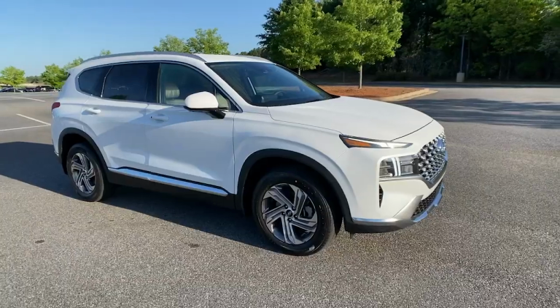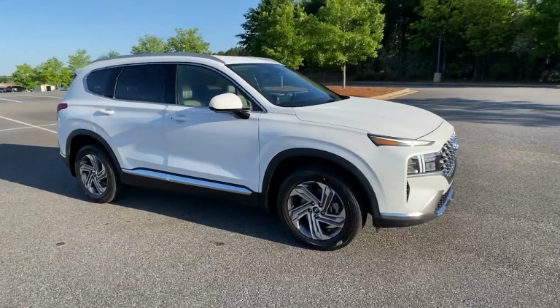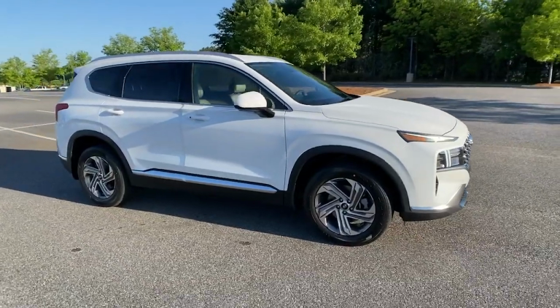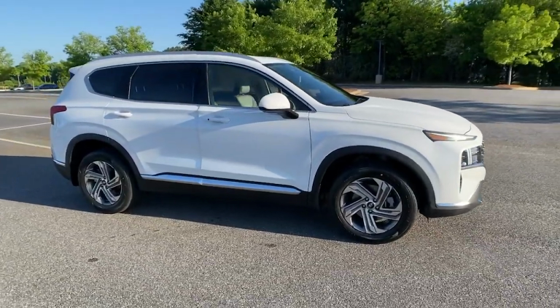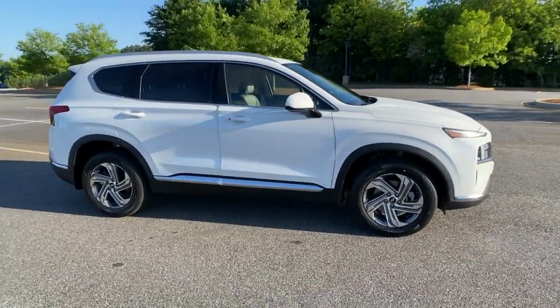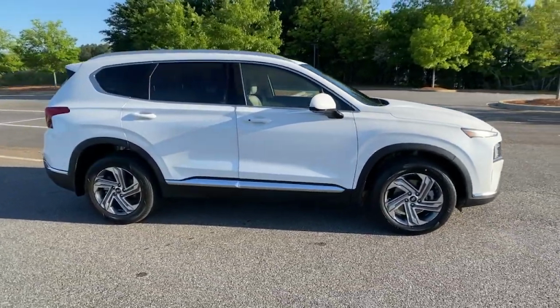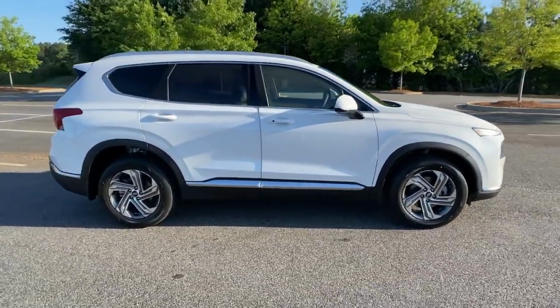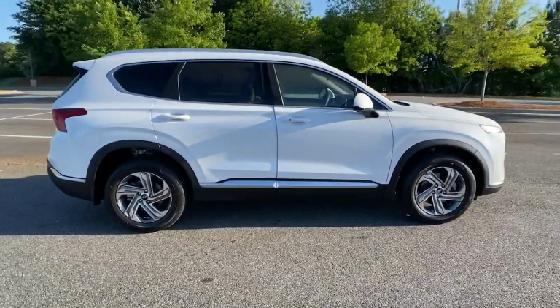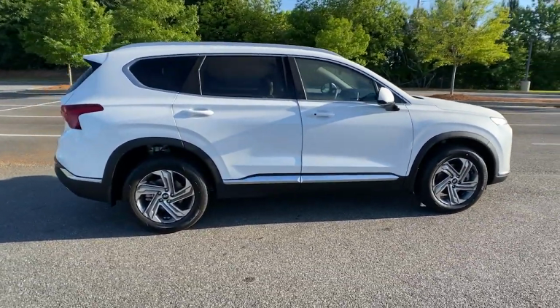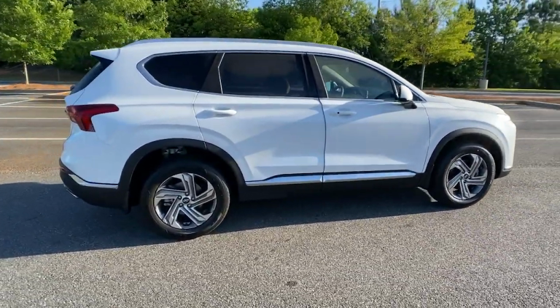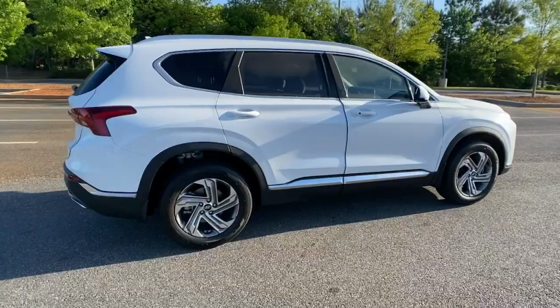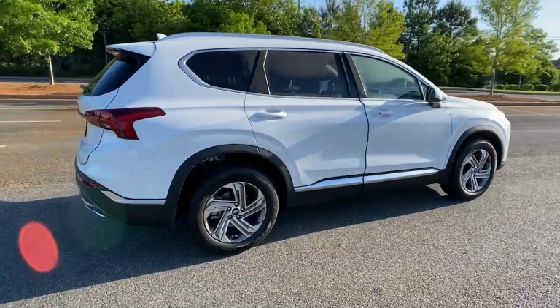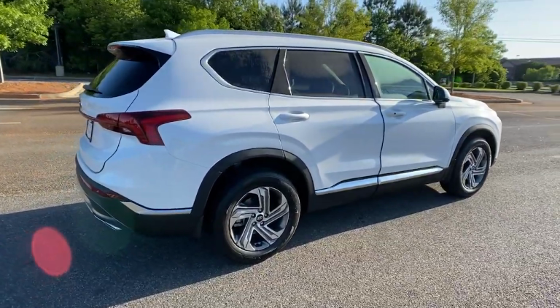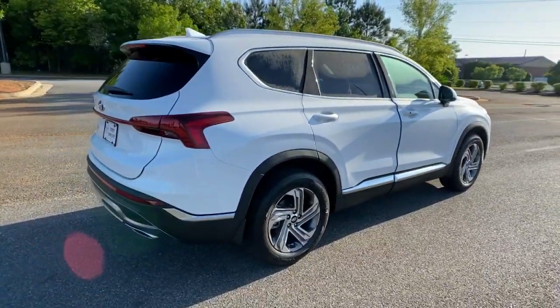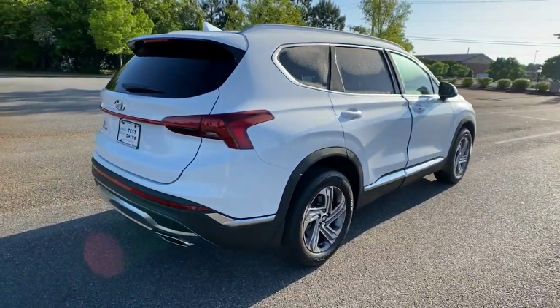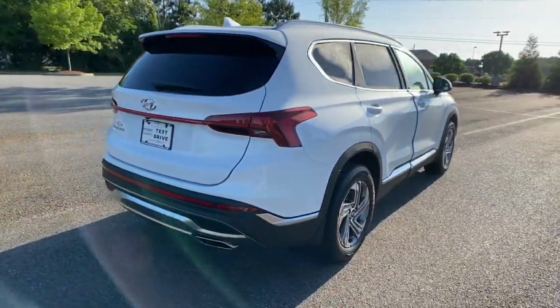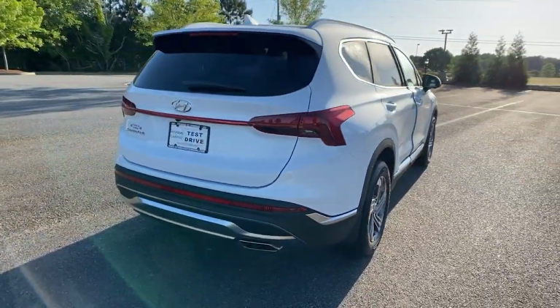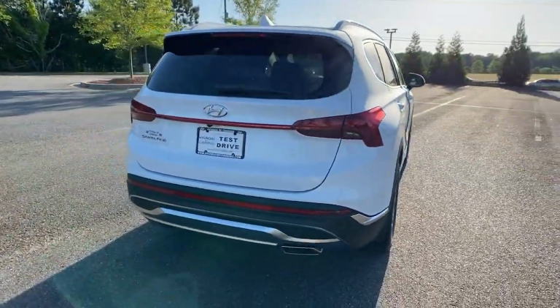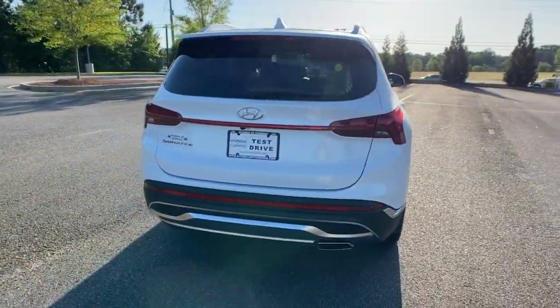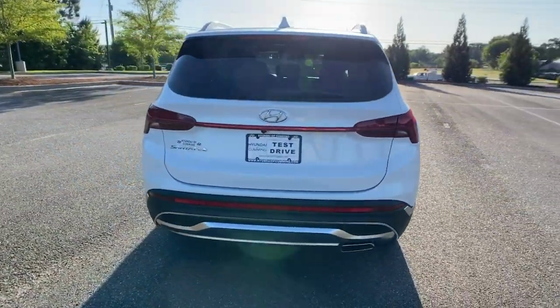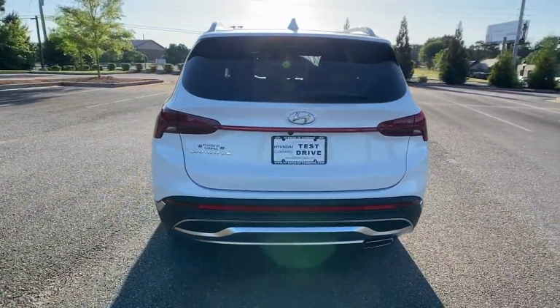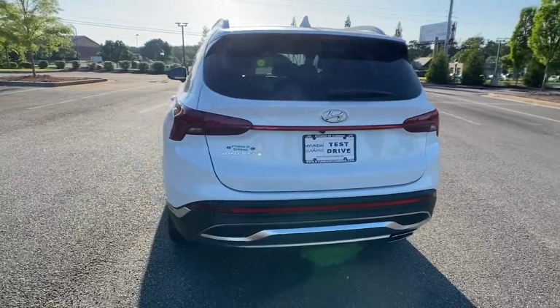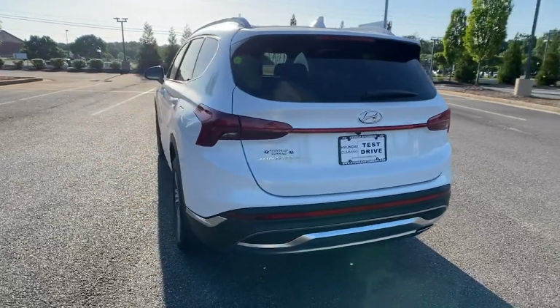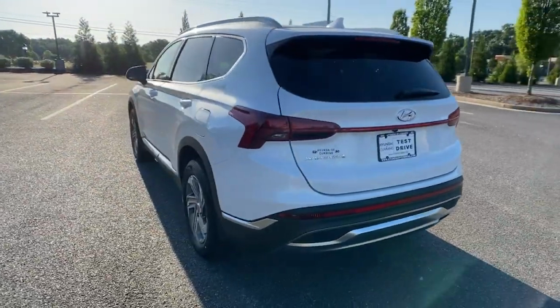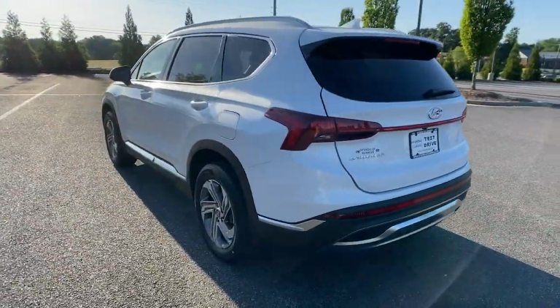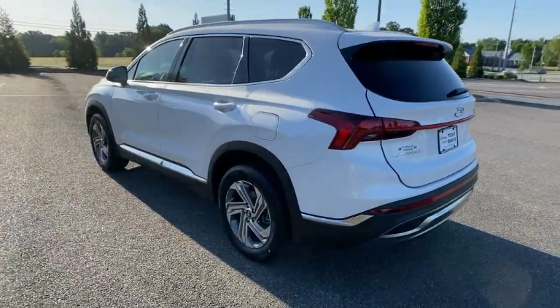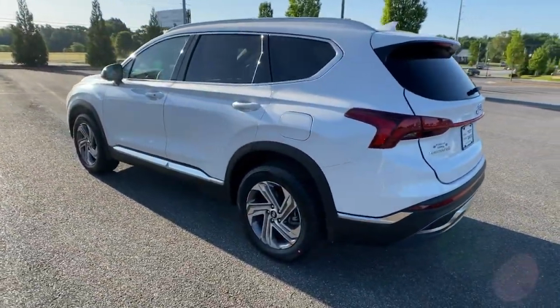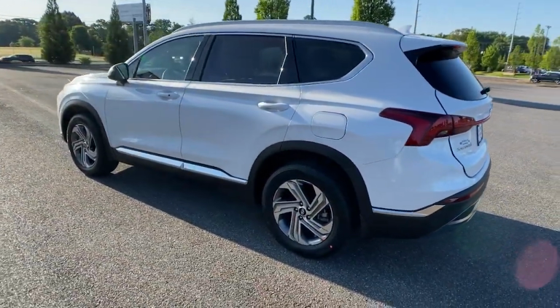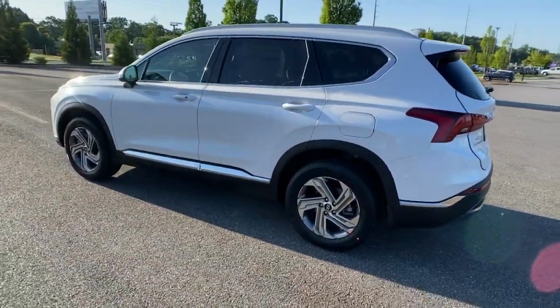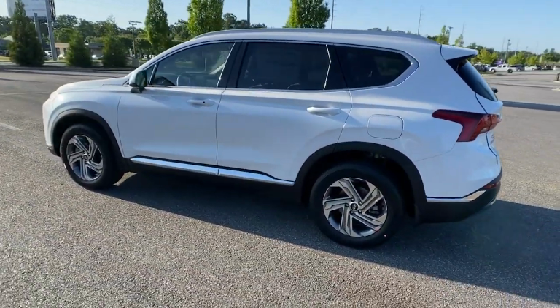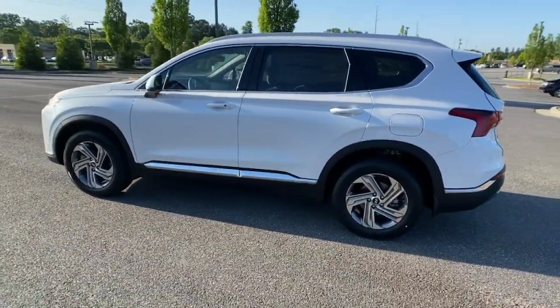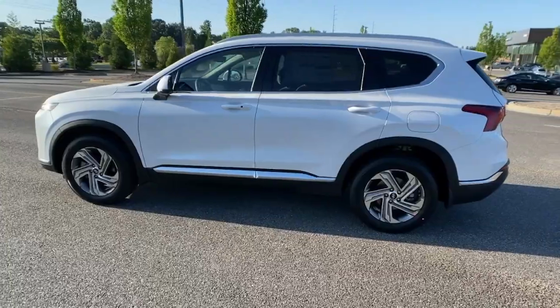Look no further than the 2022 Hyundai Santa Fe. All you need to do is relax and enjoy the ride in this stylish and capable Santa Fe. This mid-sized crossover delivers confidence and comfort, thanks to features like standard driver assistance.